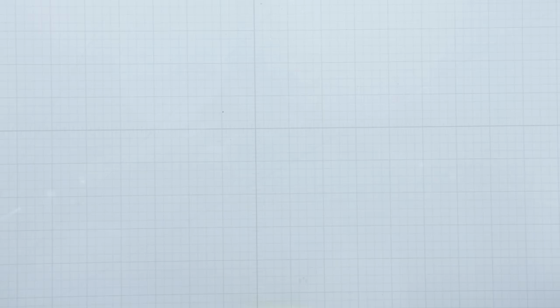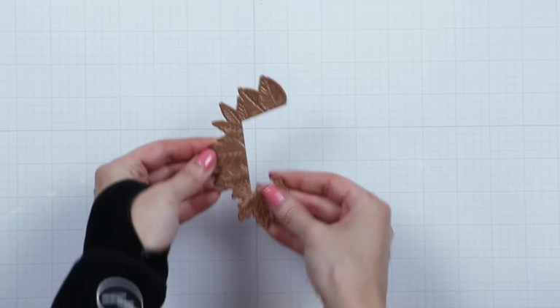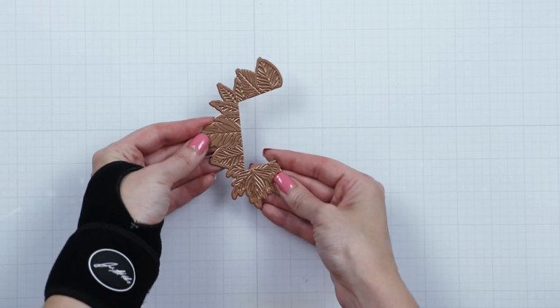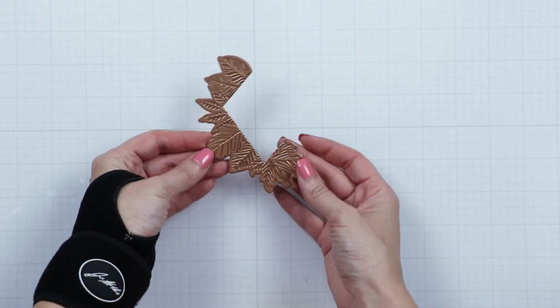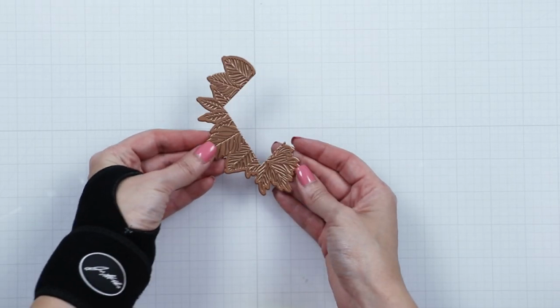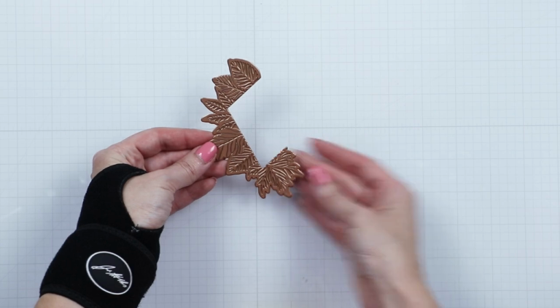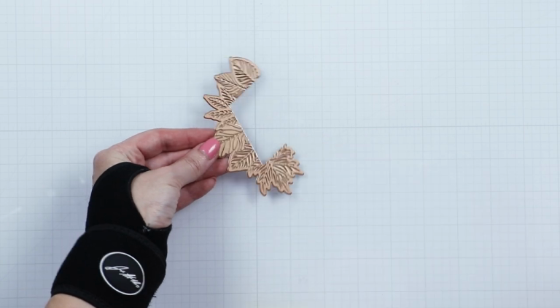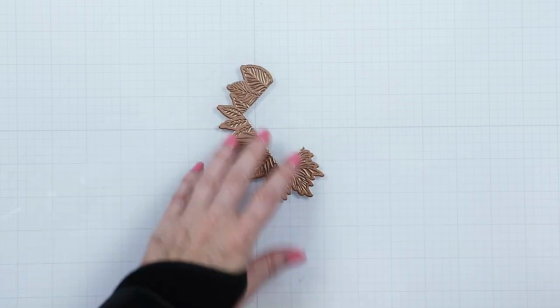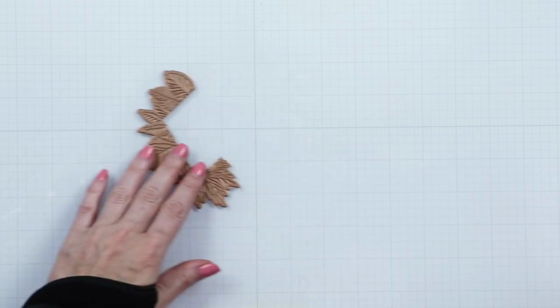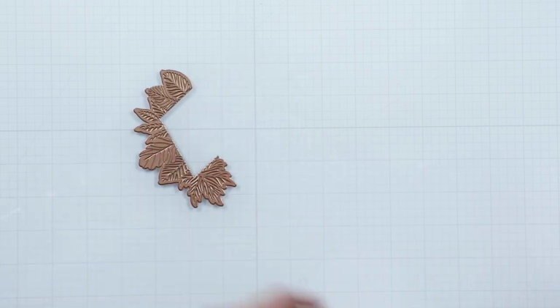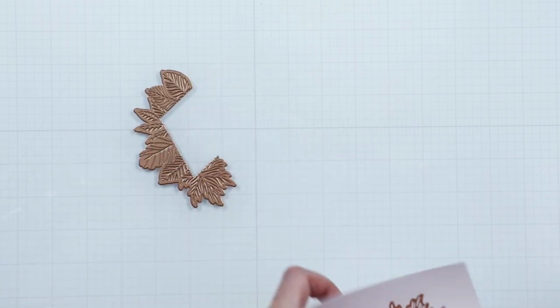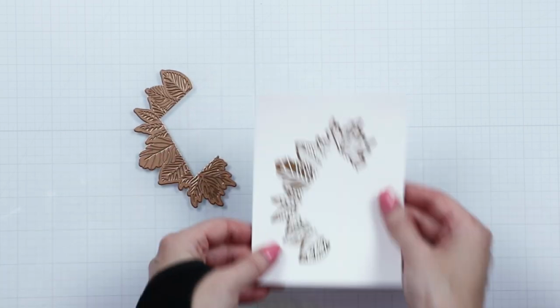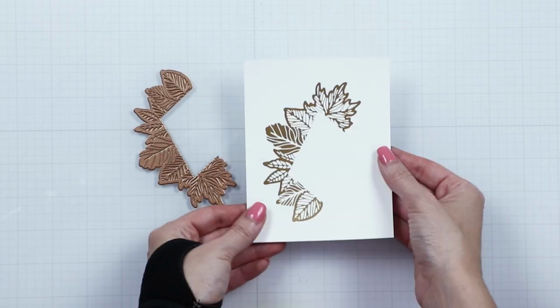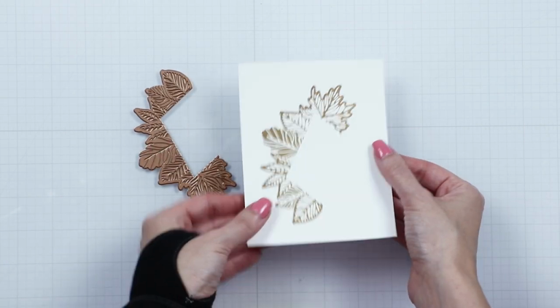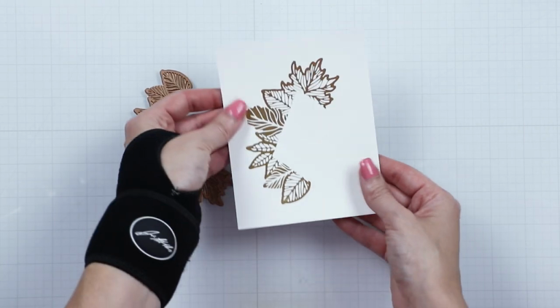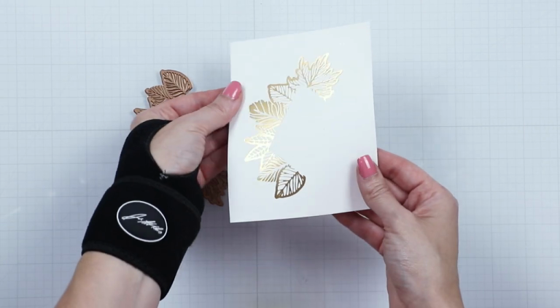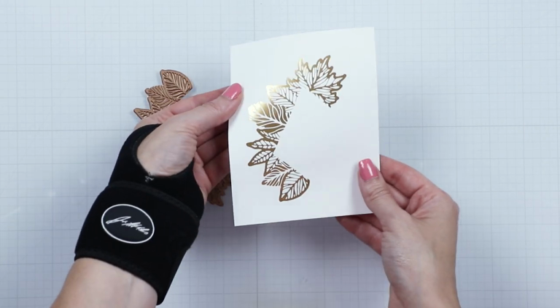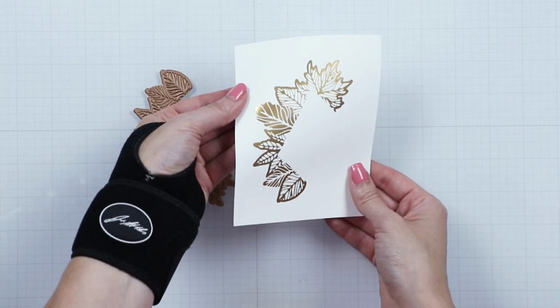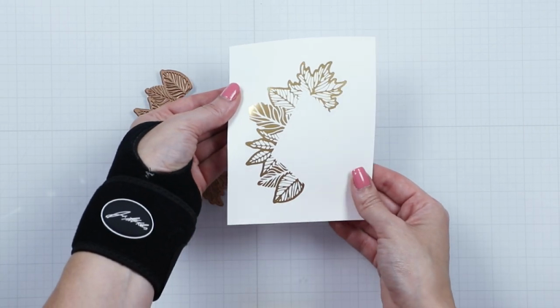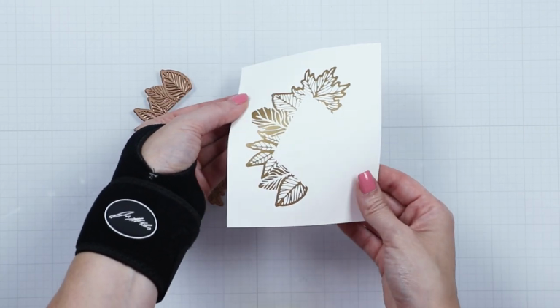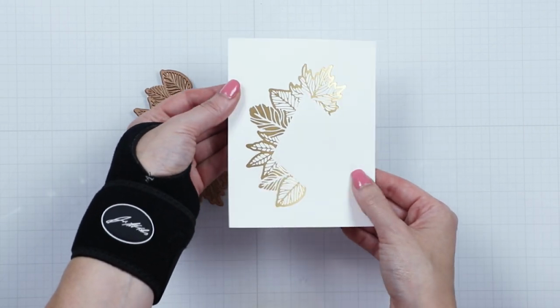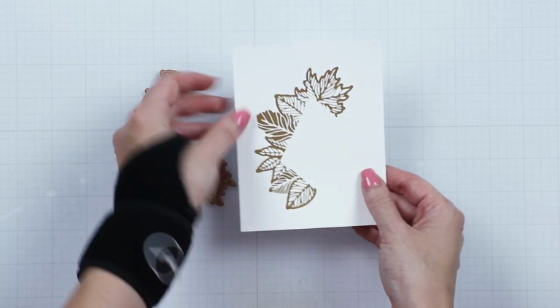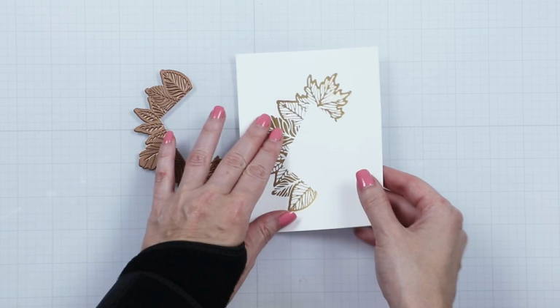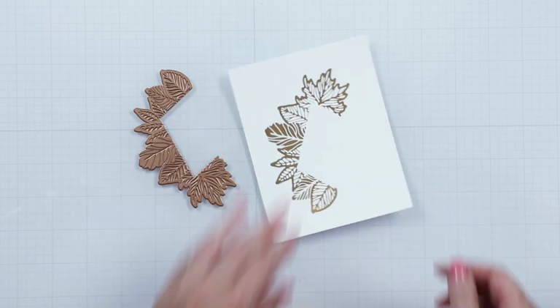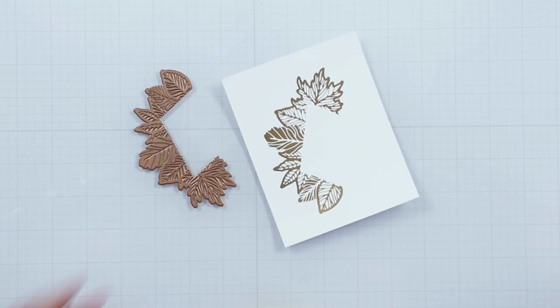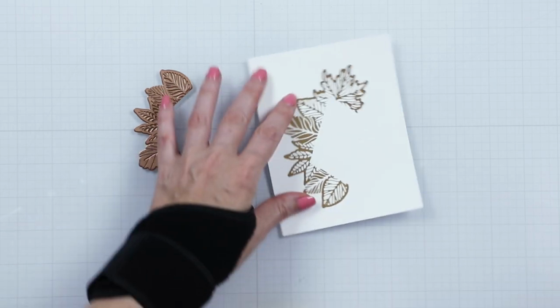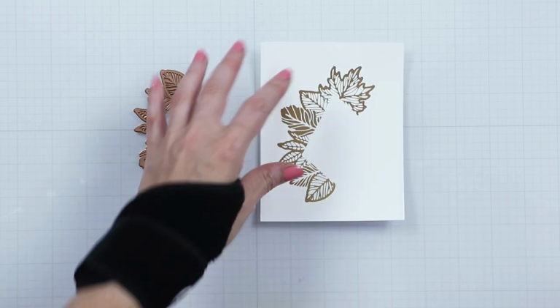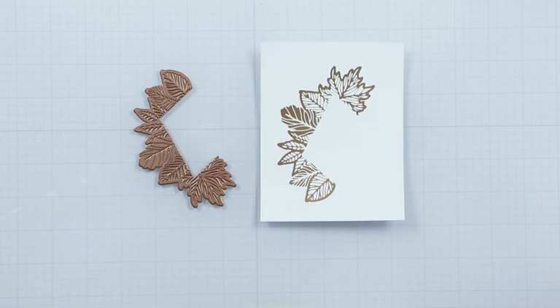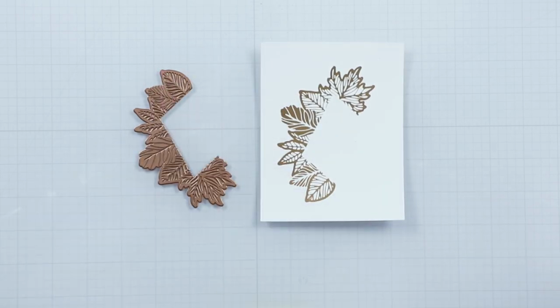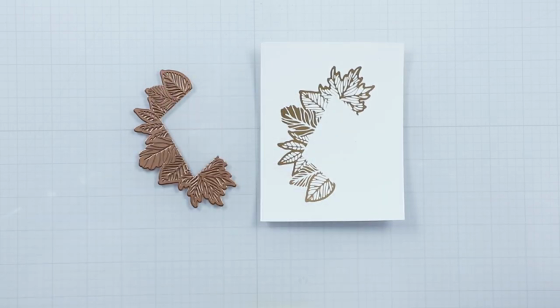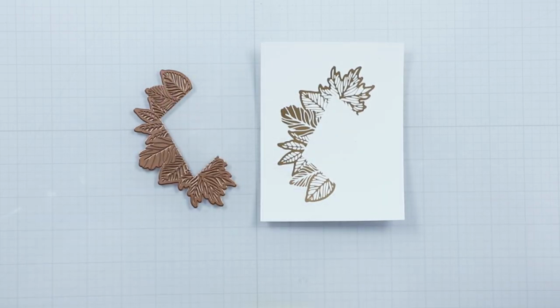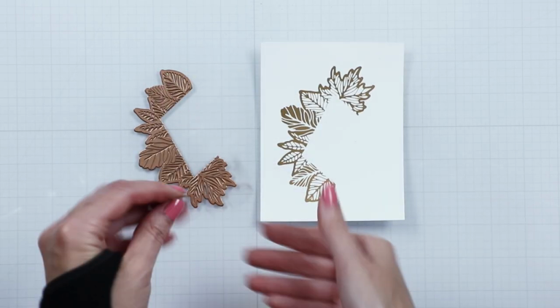Welcome to Spellbinders 2022 September Glimmer Hot Foil Kit of the Month. Let's look at the glimmer plates and the dies included in this kit.